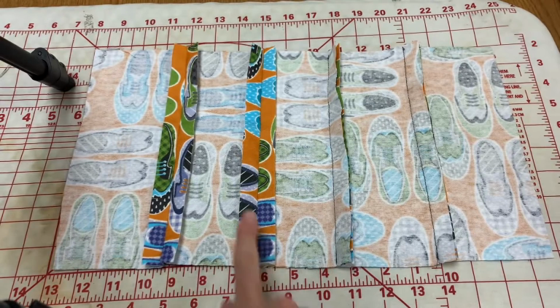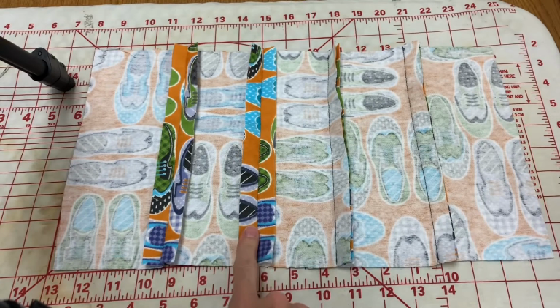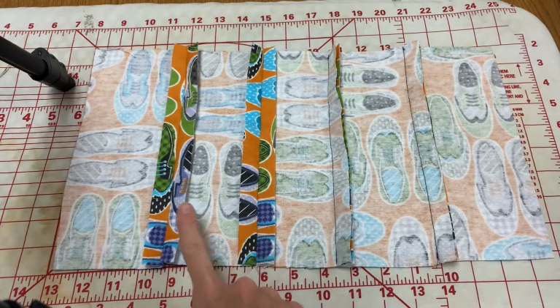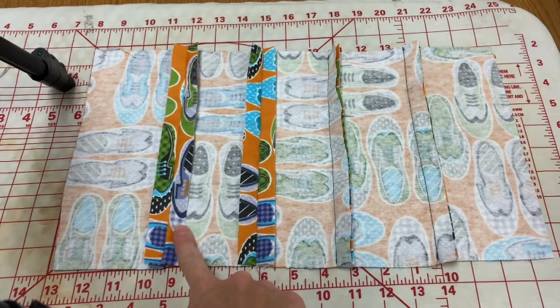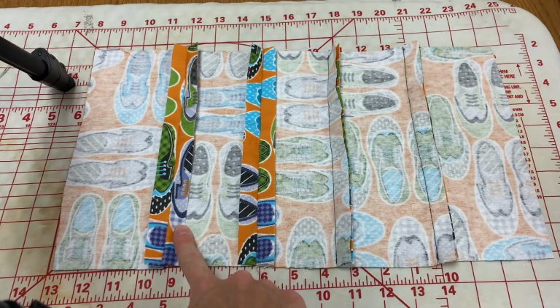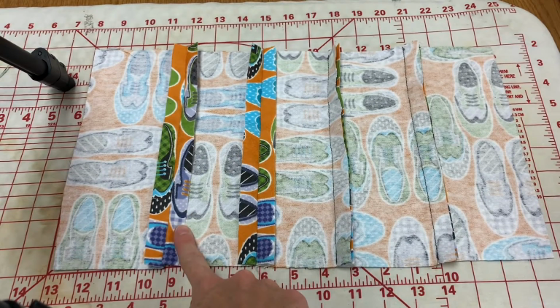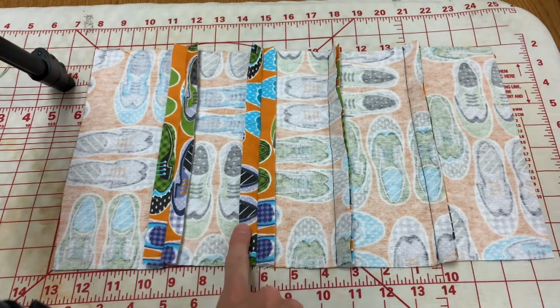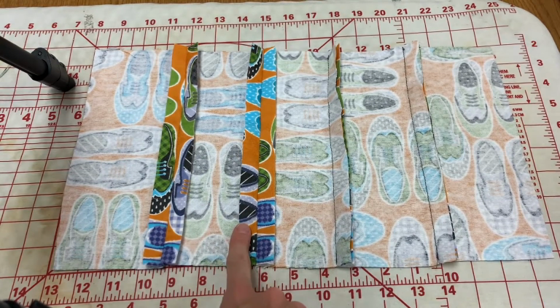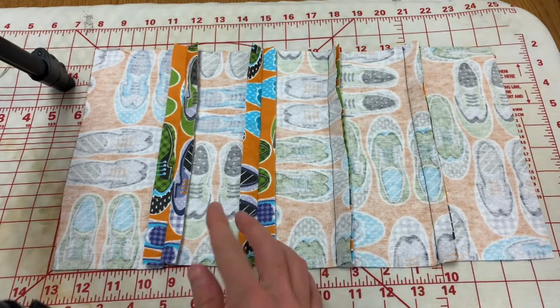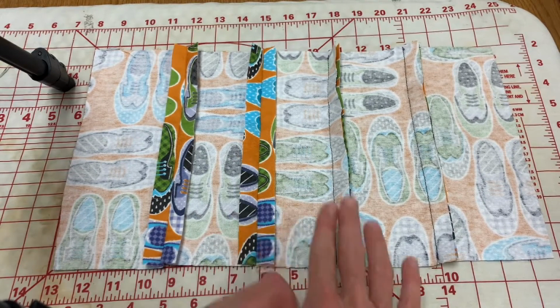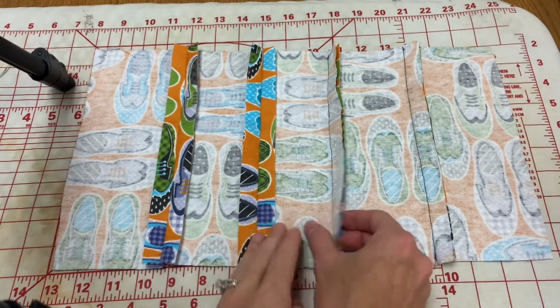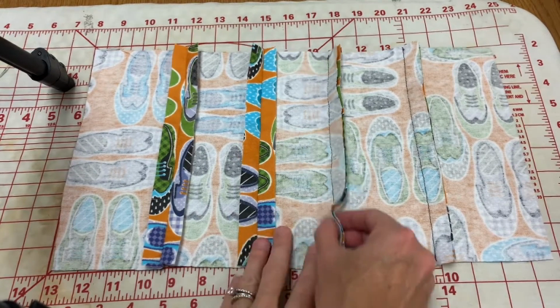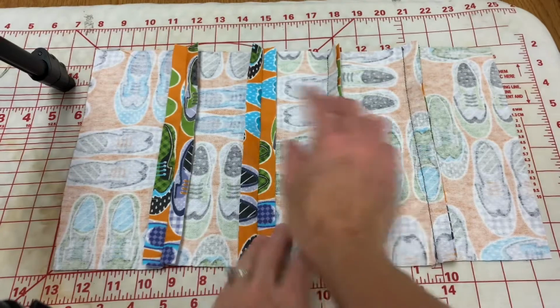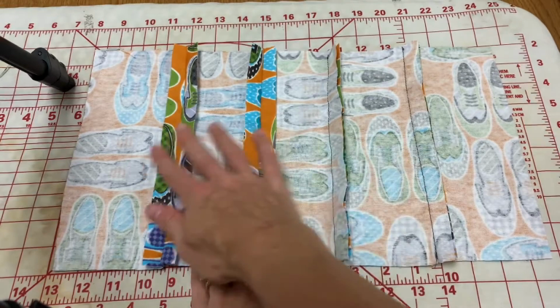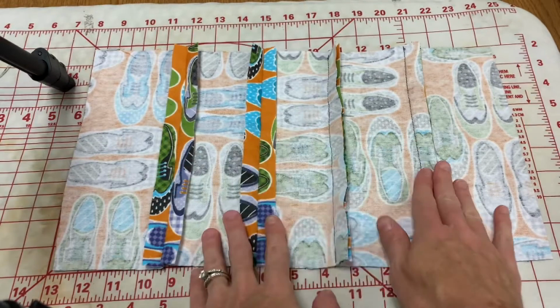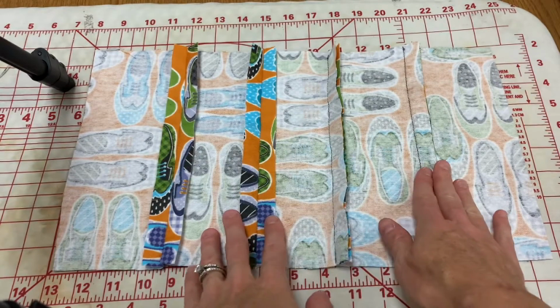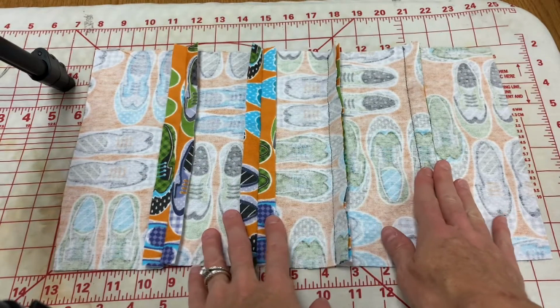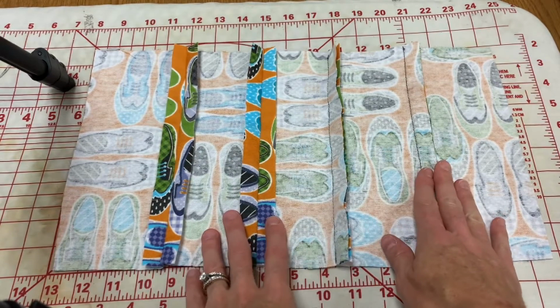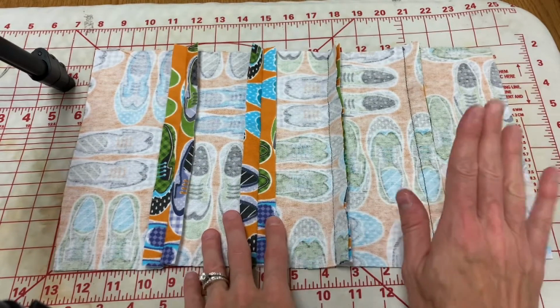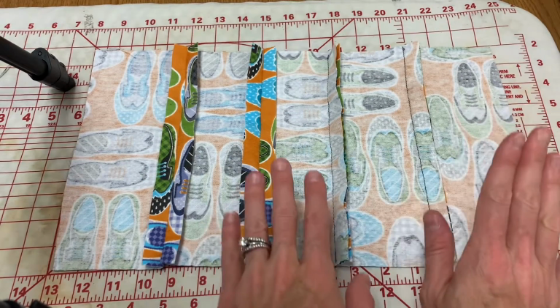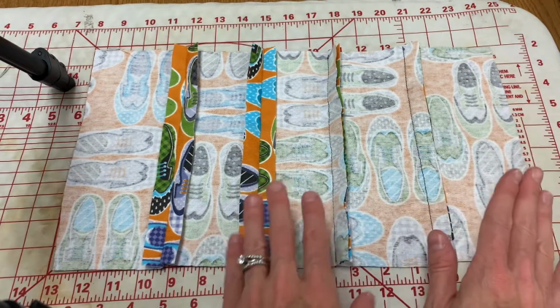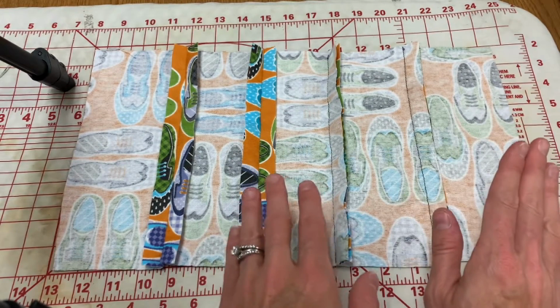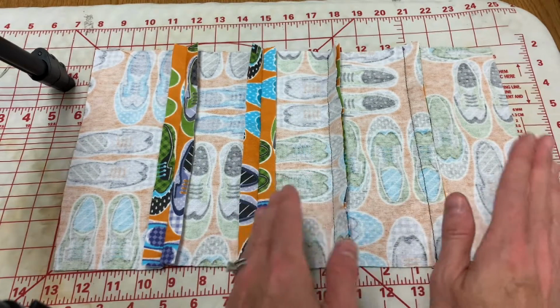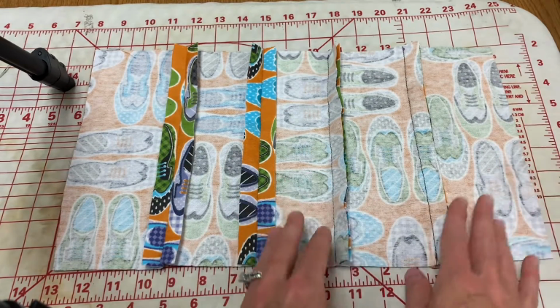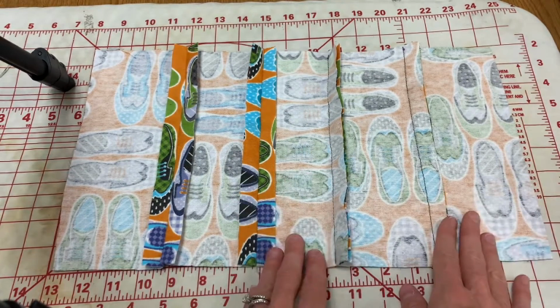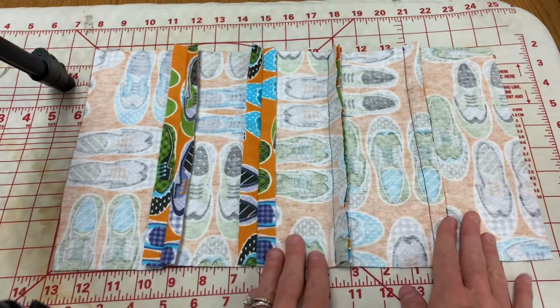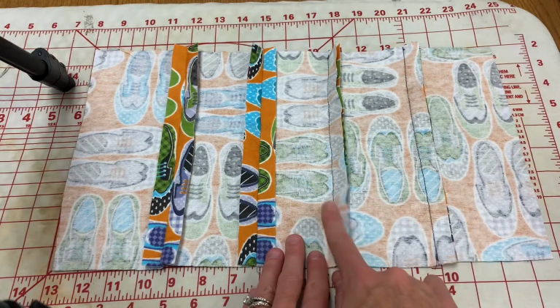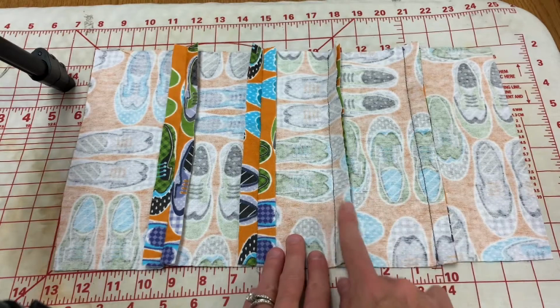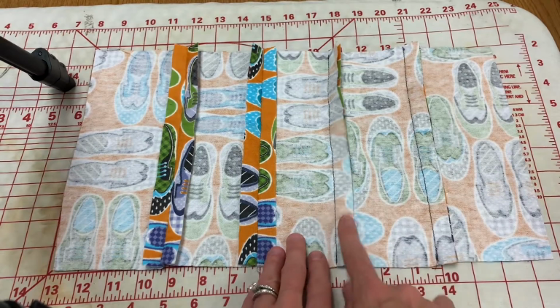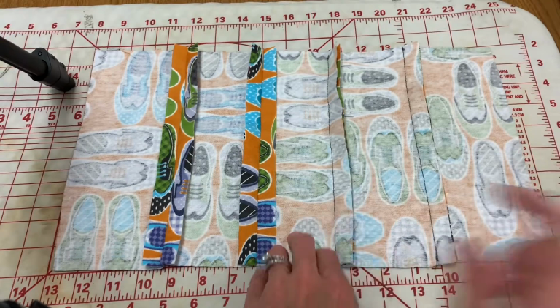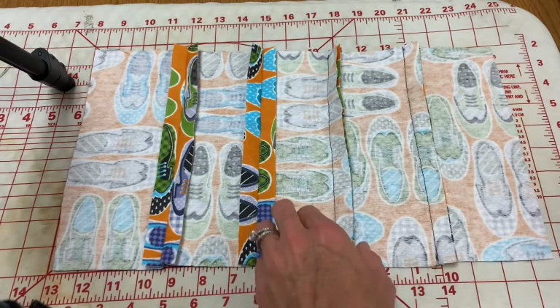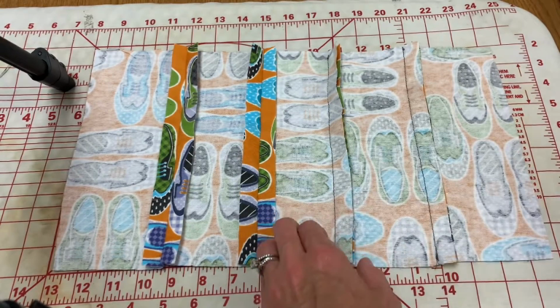This is what your seams will look like once you've pressed them open. So once you have all of your strips to the pillow front or back sewn together, you are going to press the seams open.